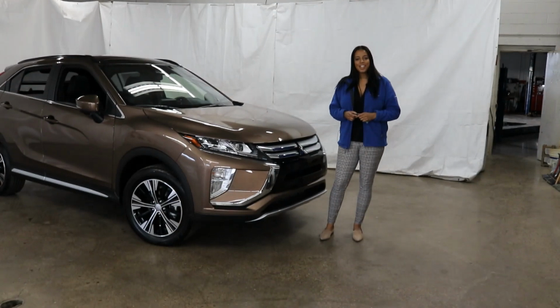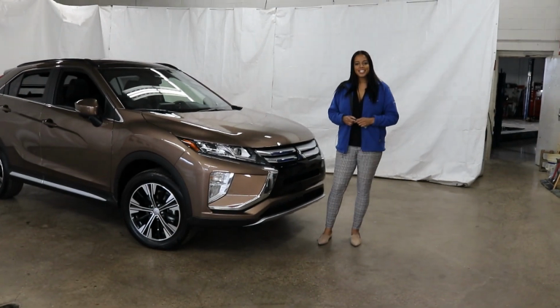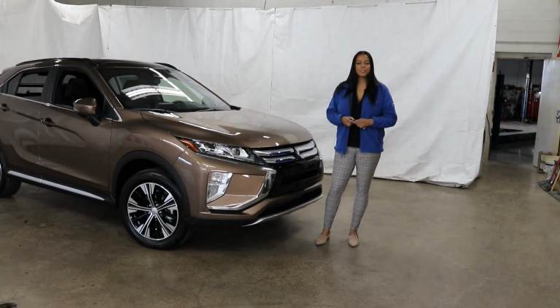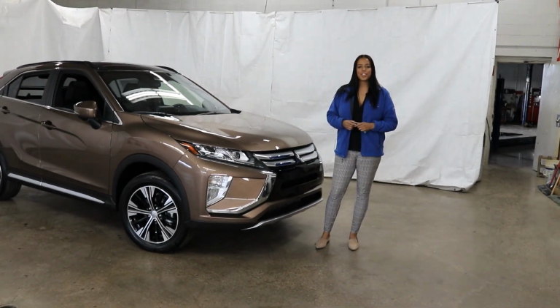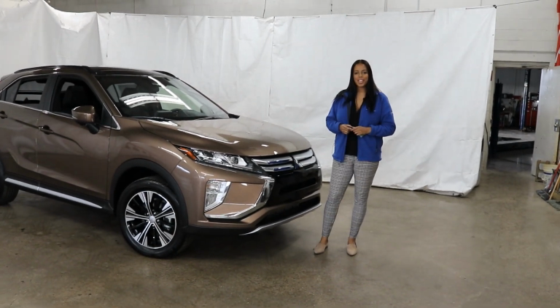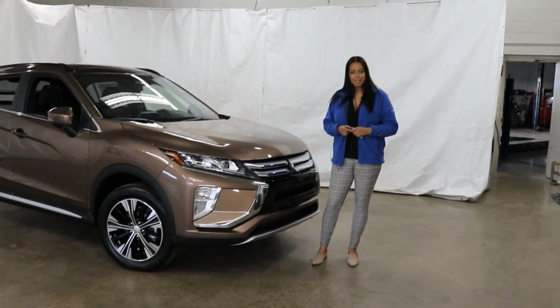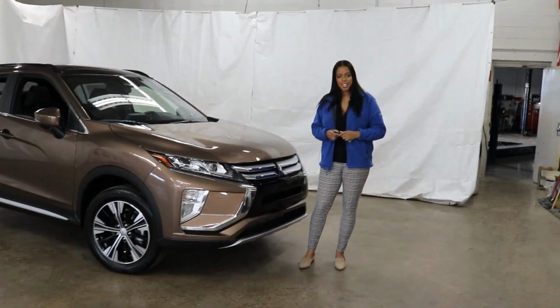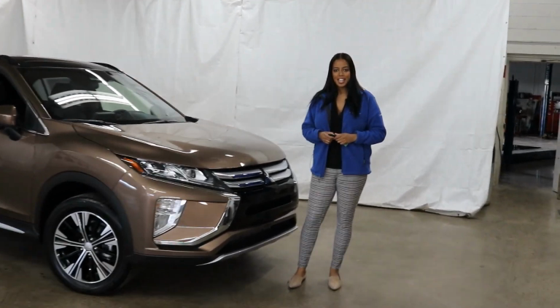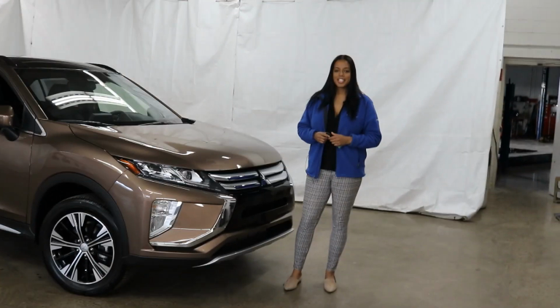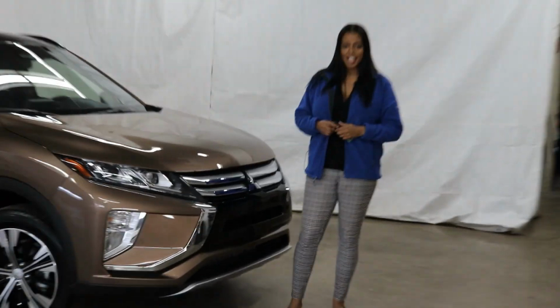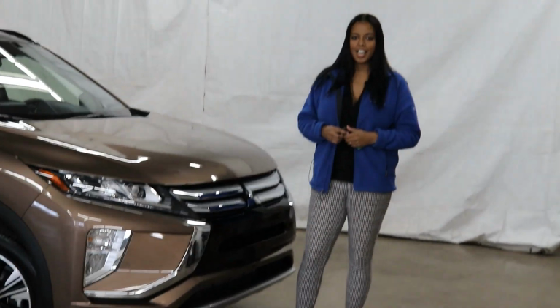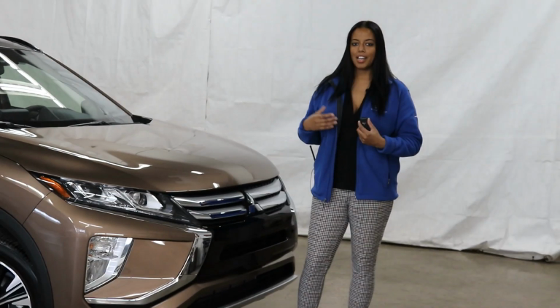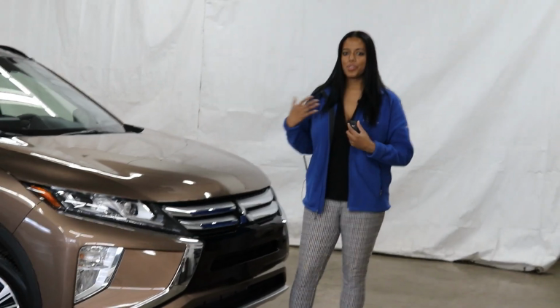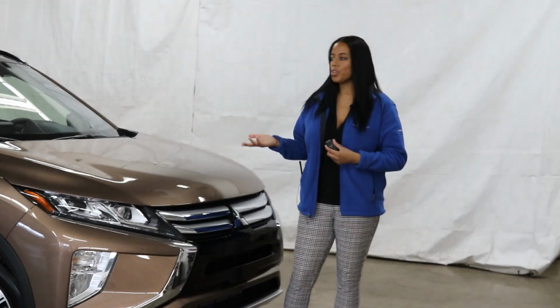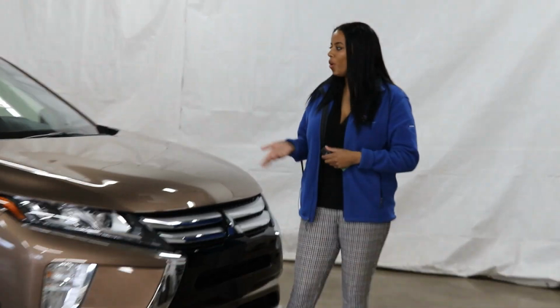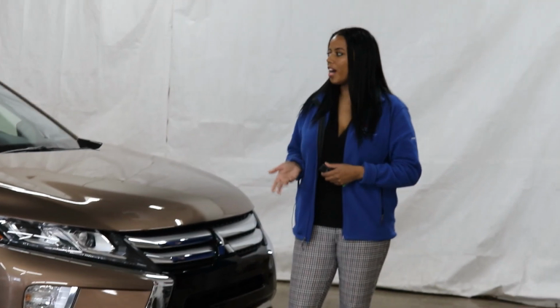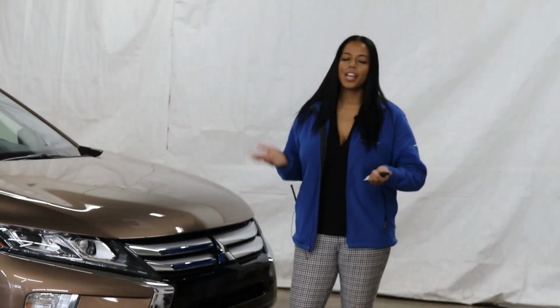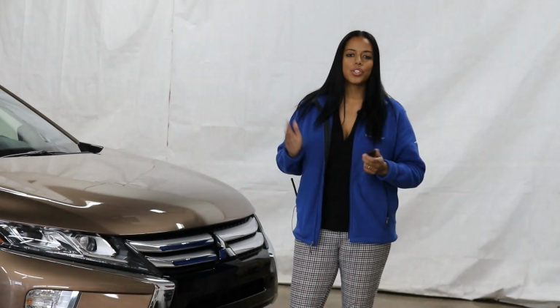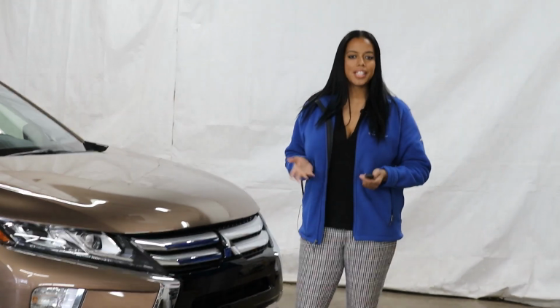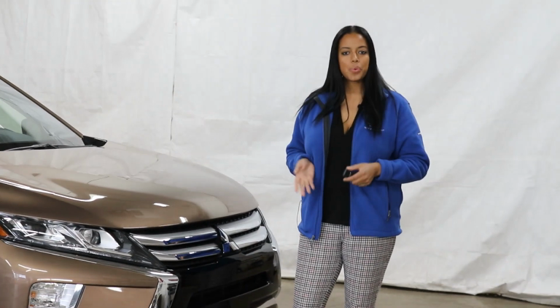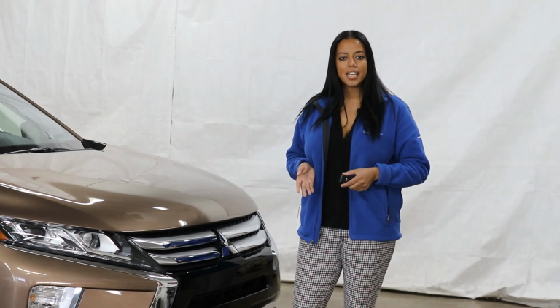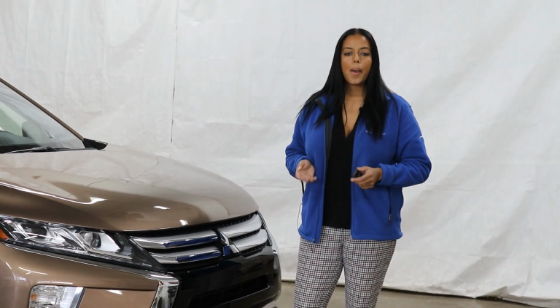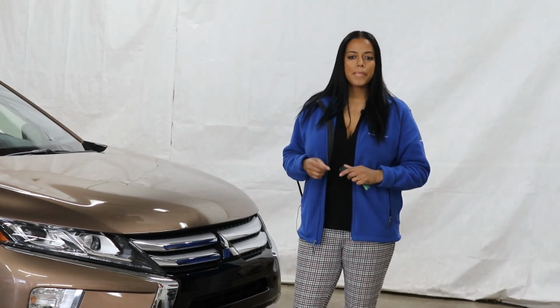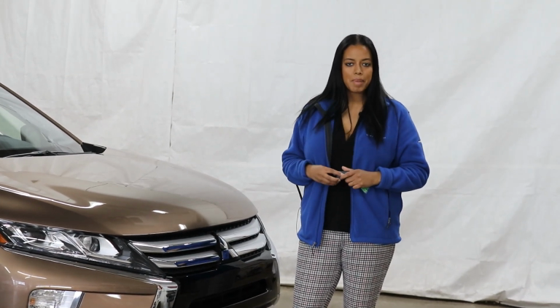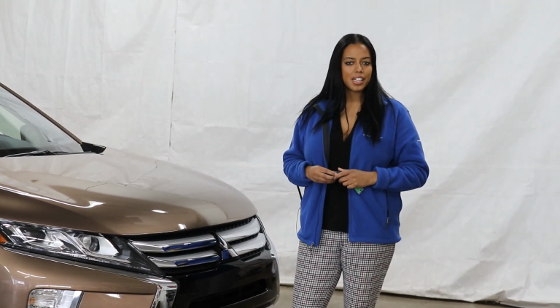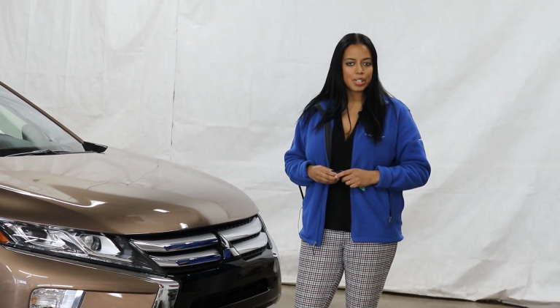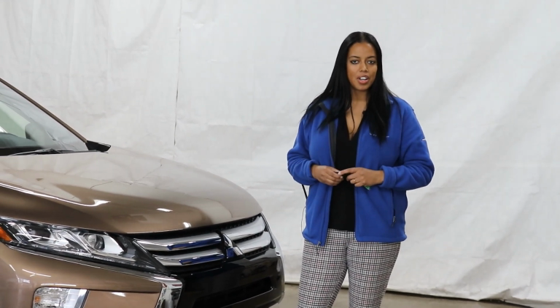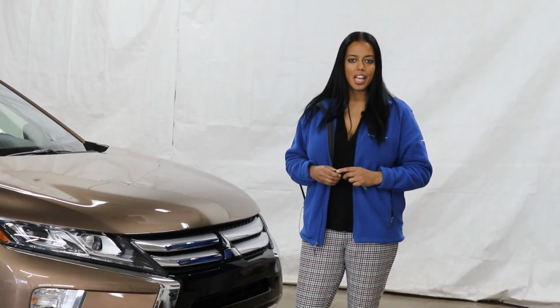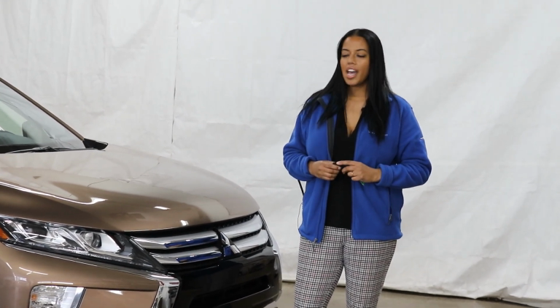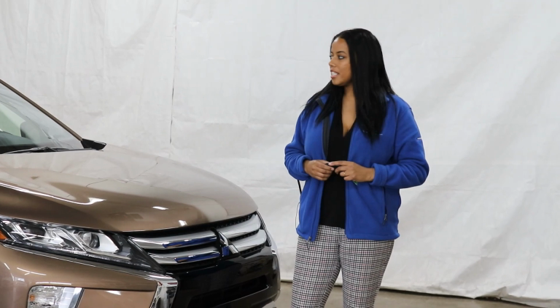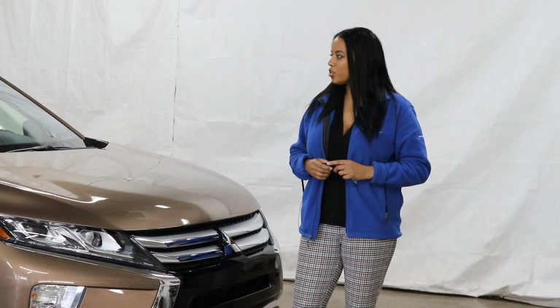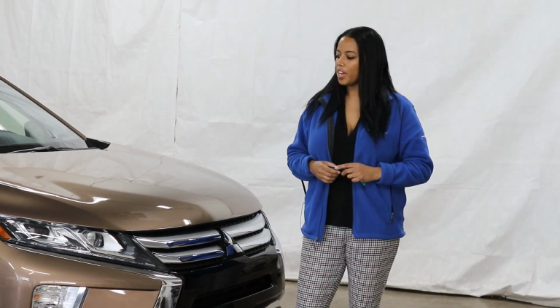Hi everyone, this is Ruth here at Showcase Mitsubishi. Today, I'd love to show you all around the 2020 Mitsubishi Eclipse Cross SEL Touring.